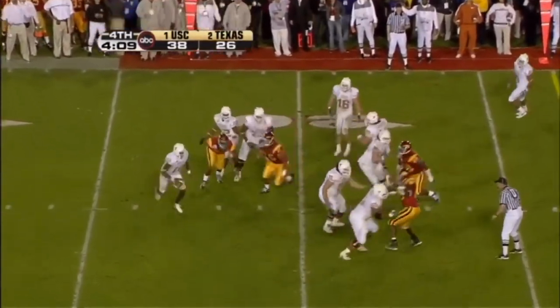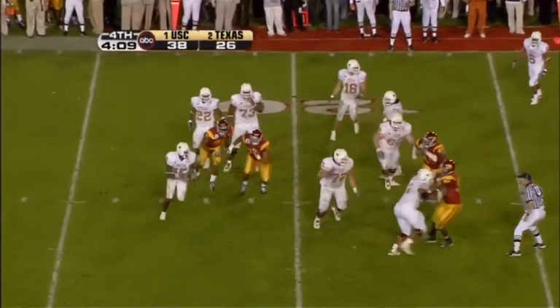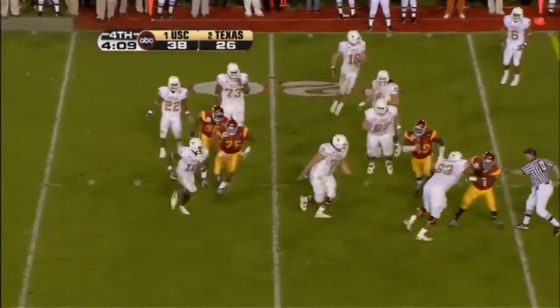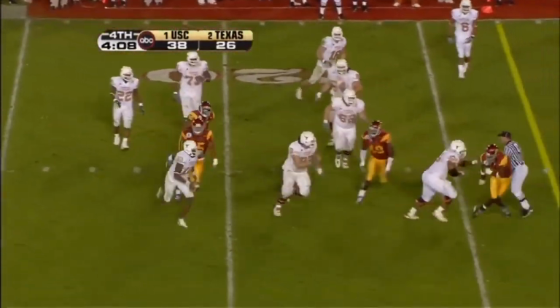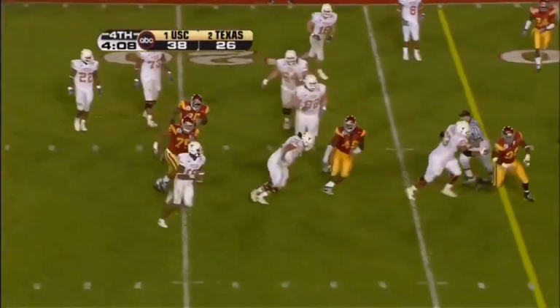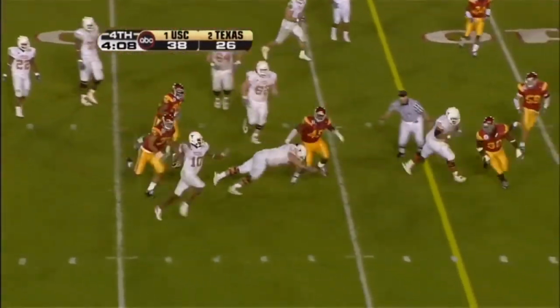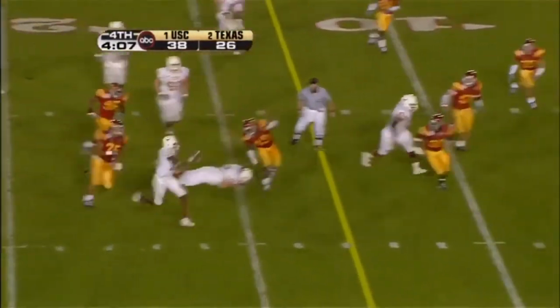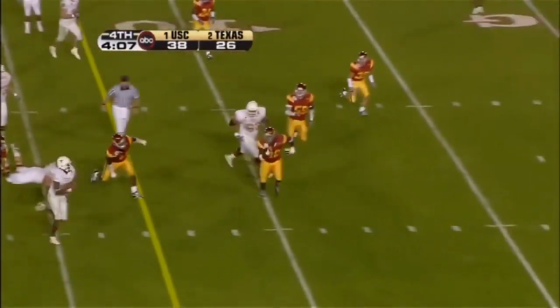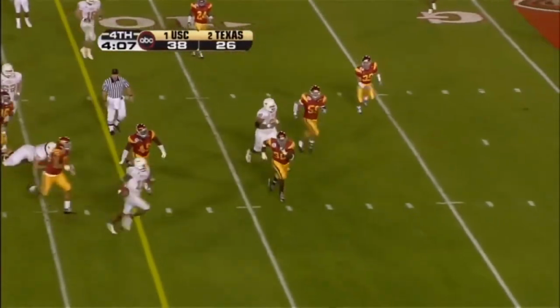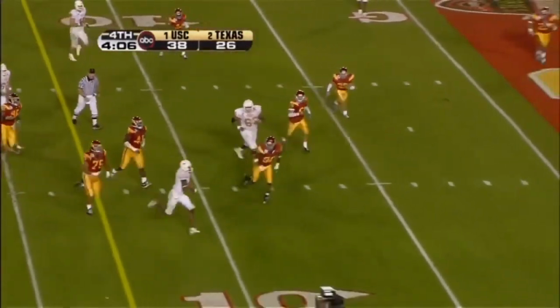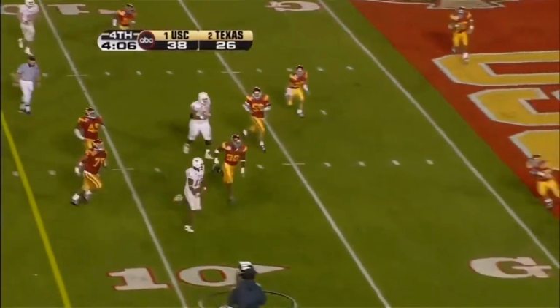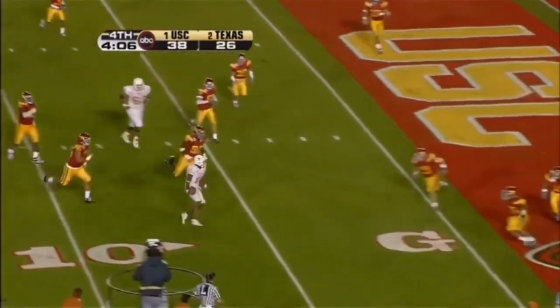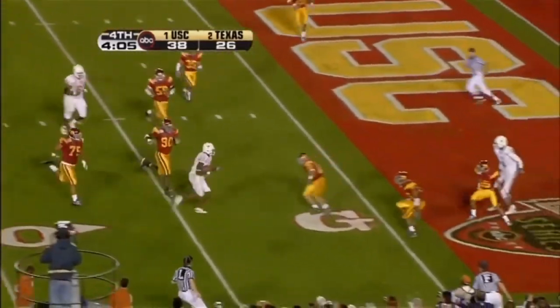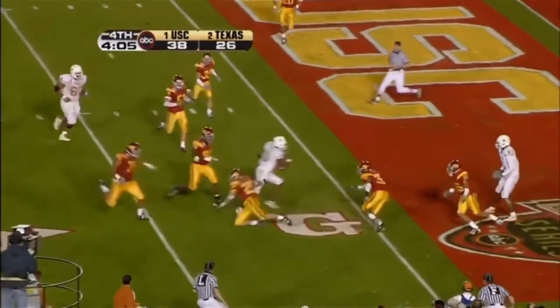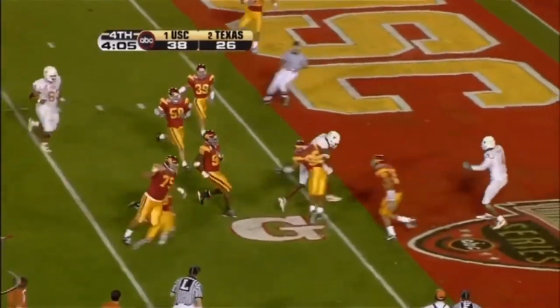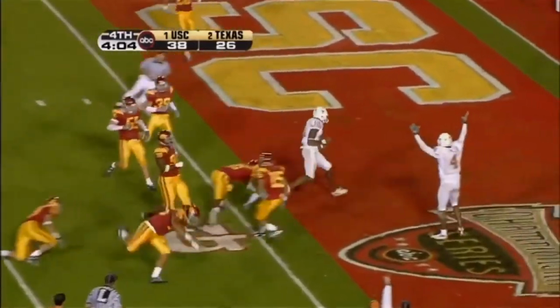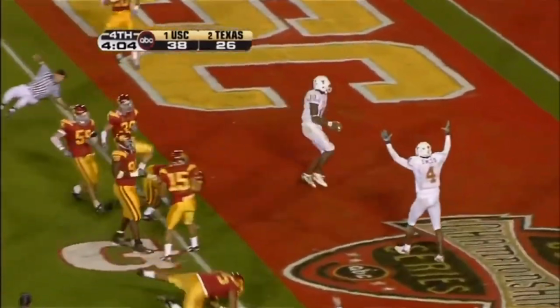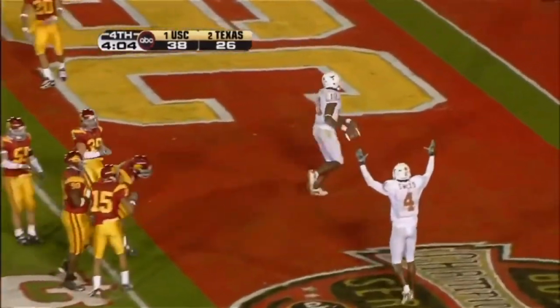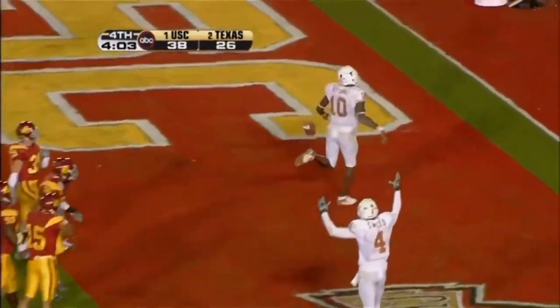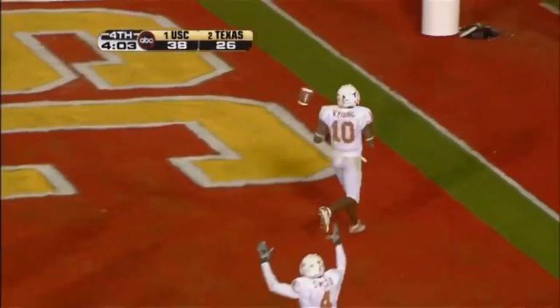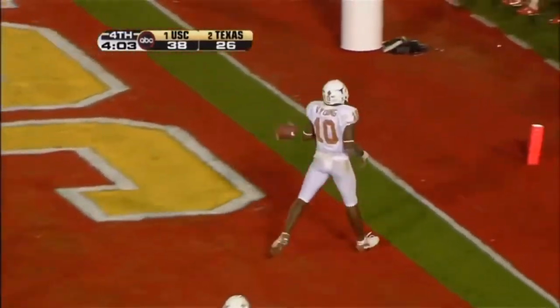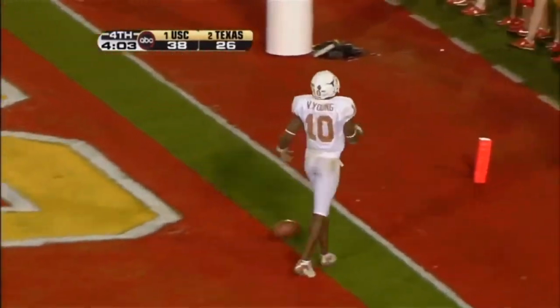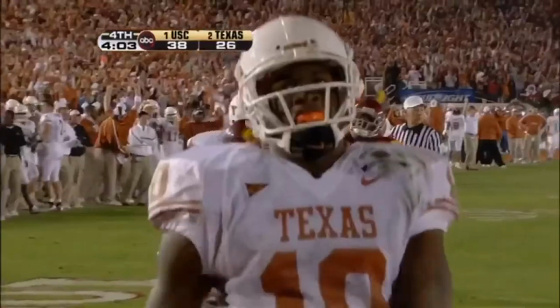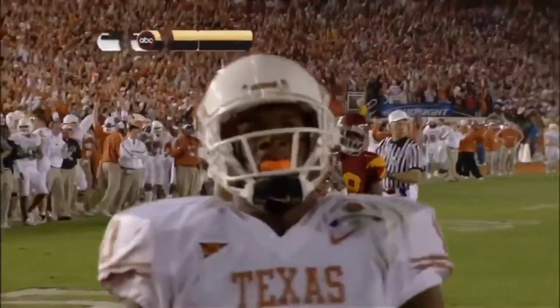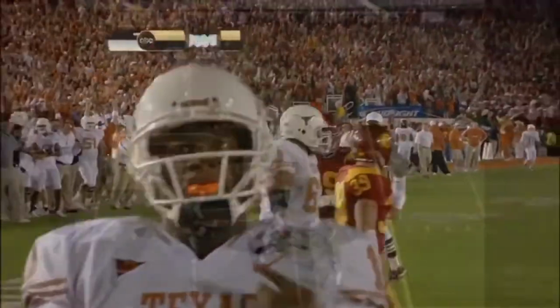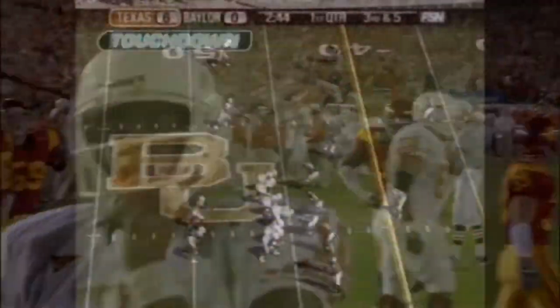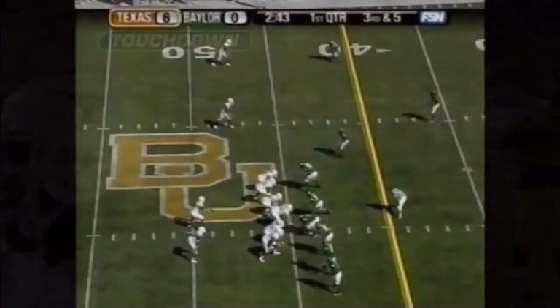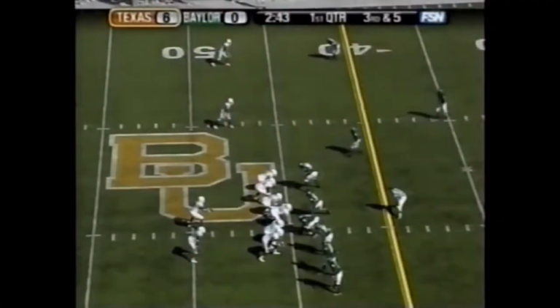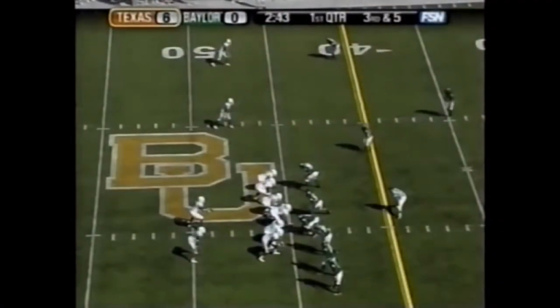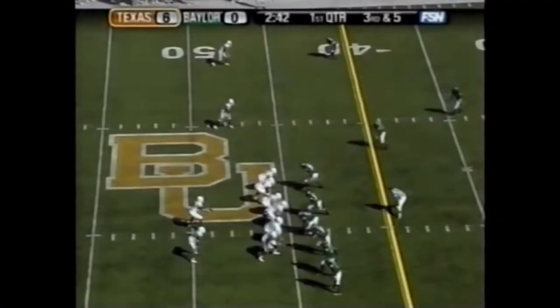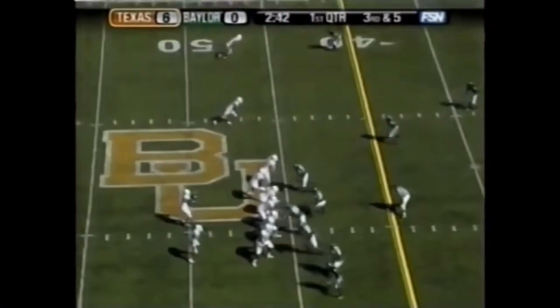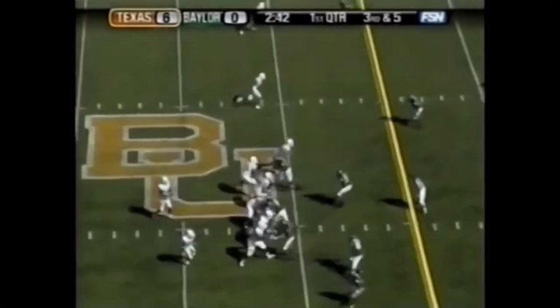Young slips a little, coming back — there's daylight. Here he goes. Touchdown. The target for big plays for Vince Young this year.